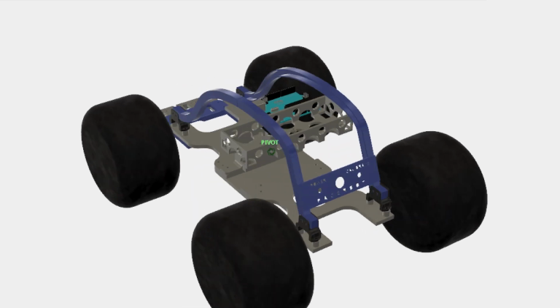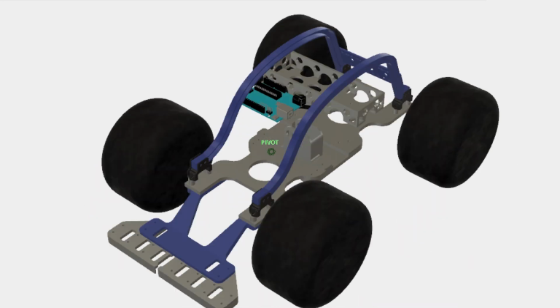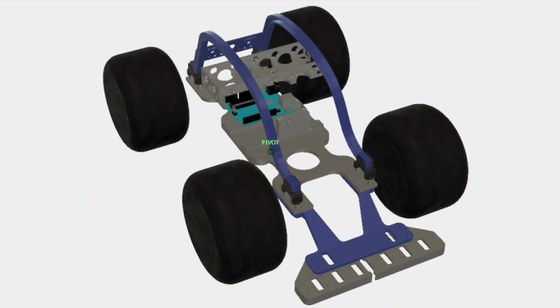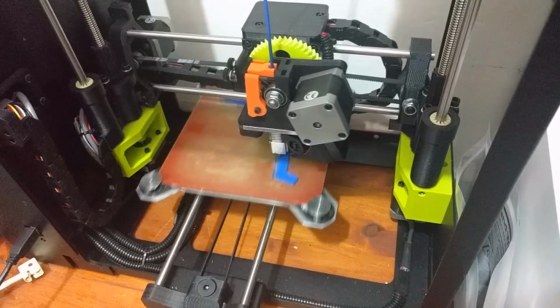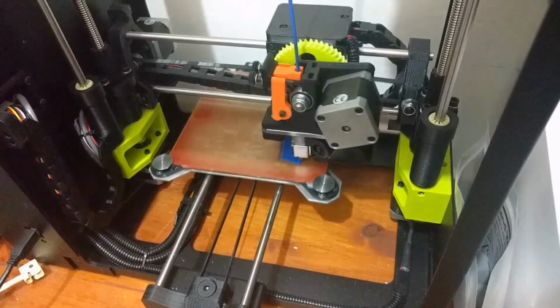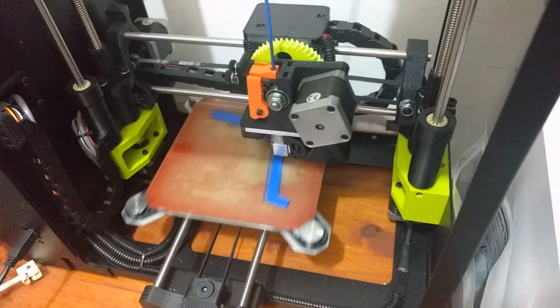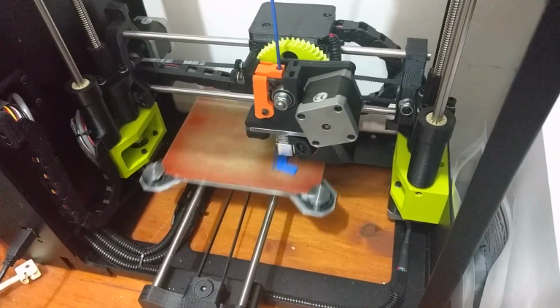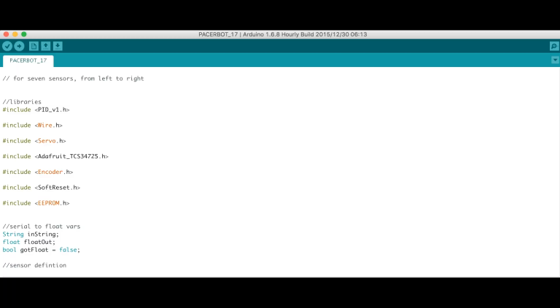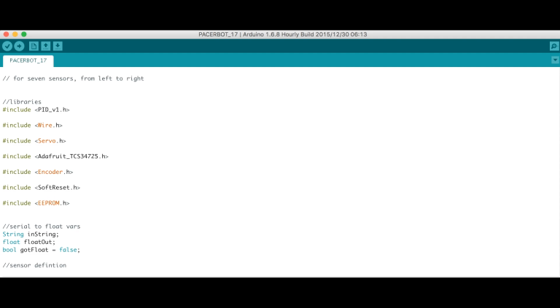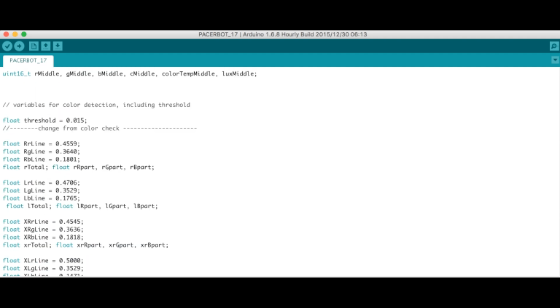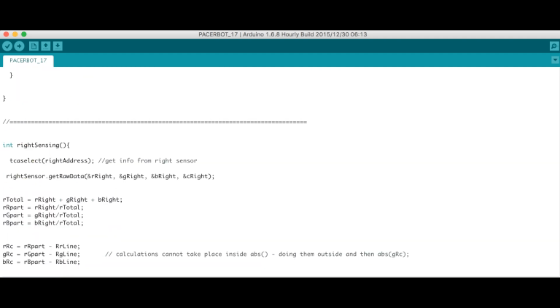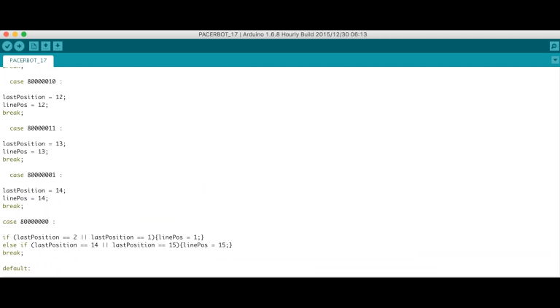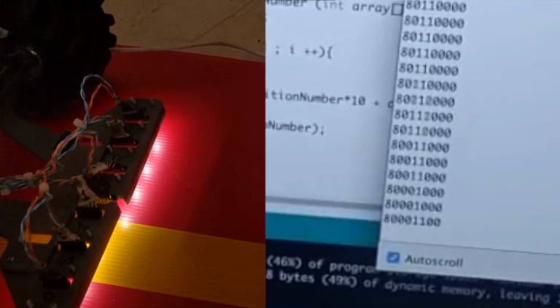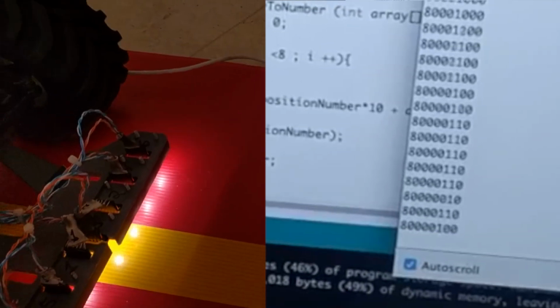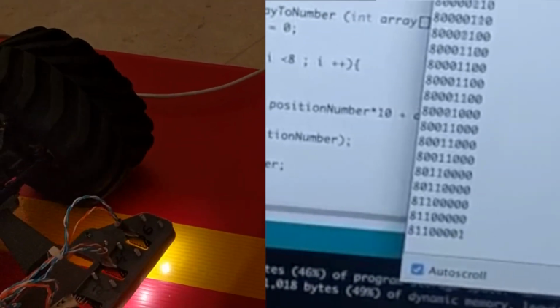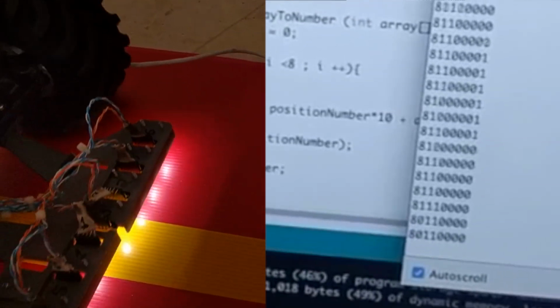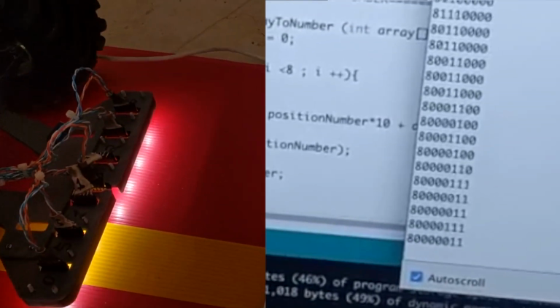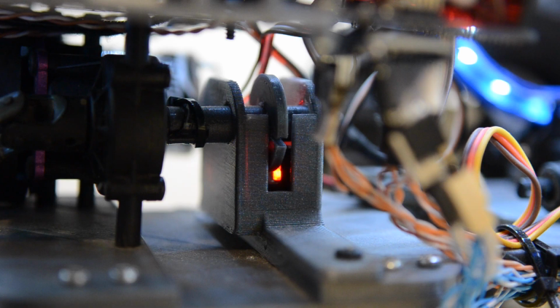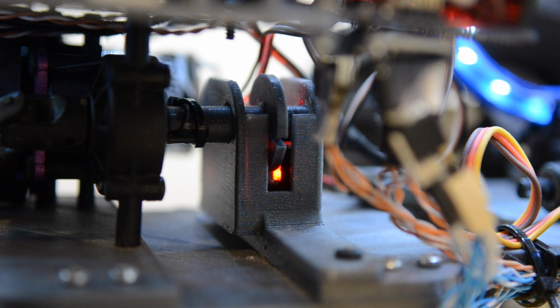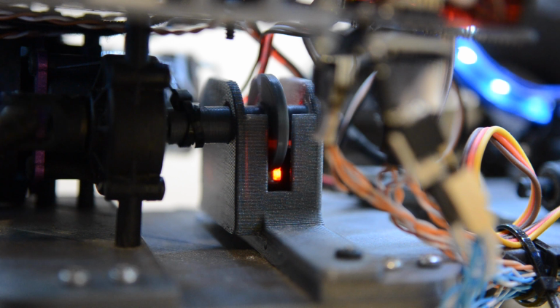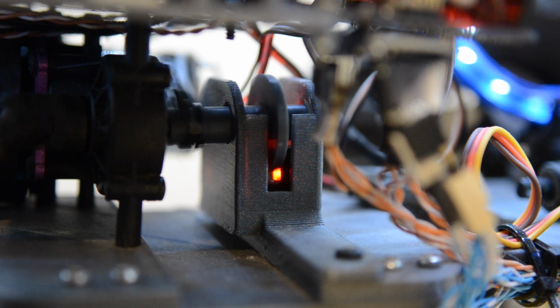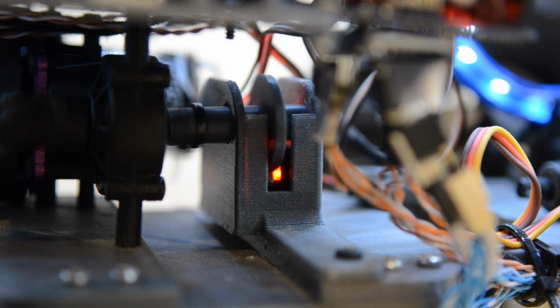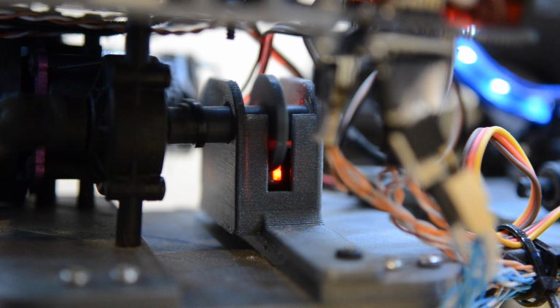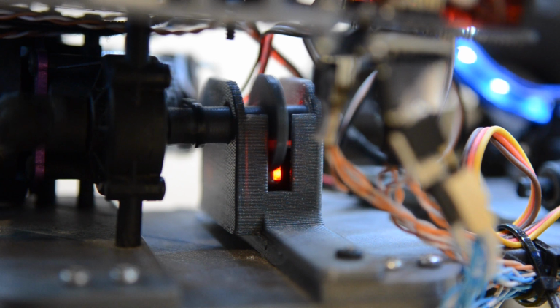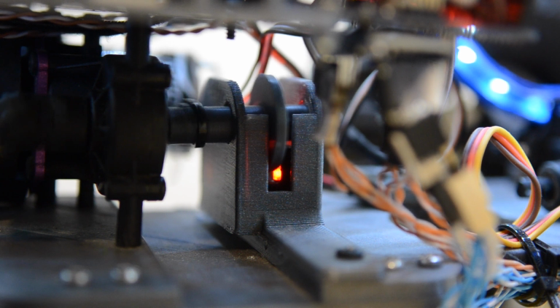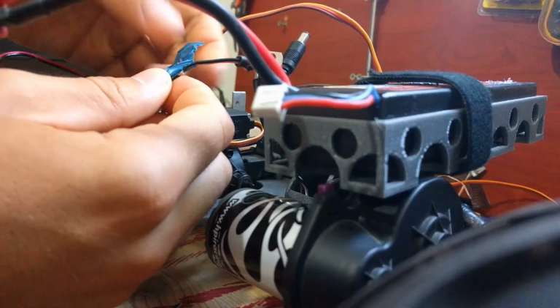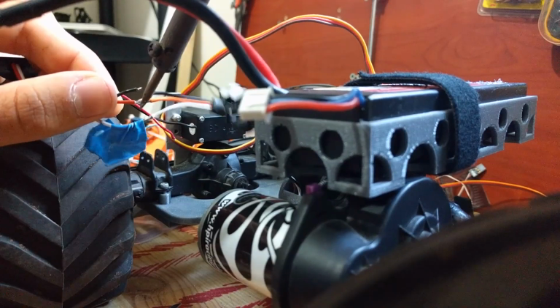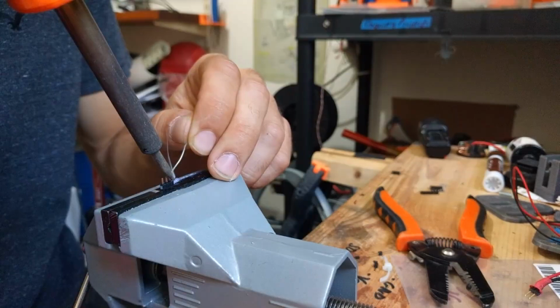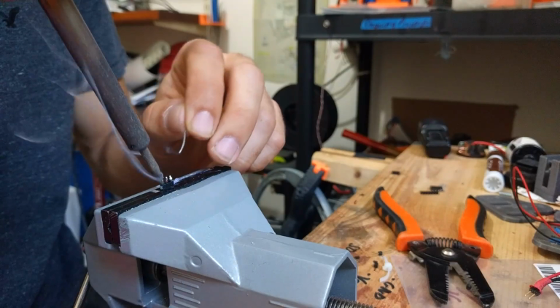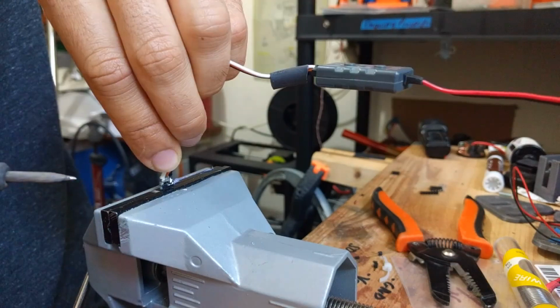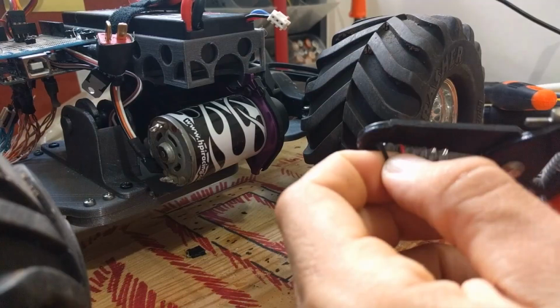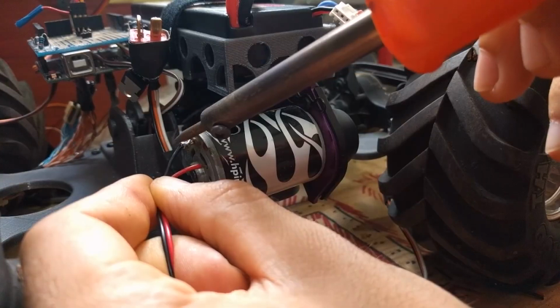PacerBot is mostly 3D printed, designed for the curves of track stadiums. It uses seven color sensors and a PID controller to follow the lines smoothly. A 3D printed optical encoder is used to count the number of wheel revolutions every half second, in order to measure and monitor distance and speed.